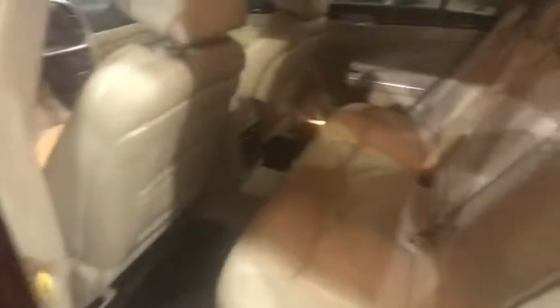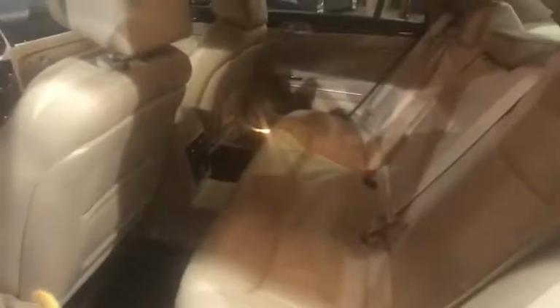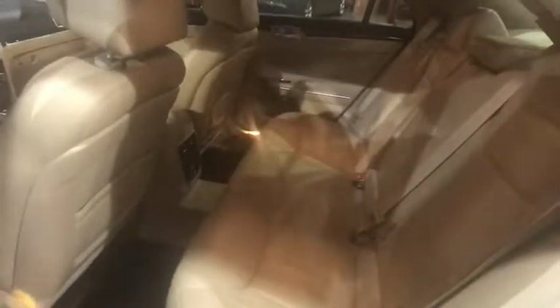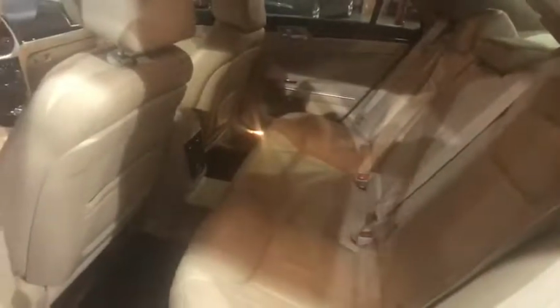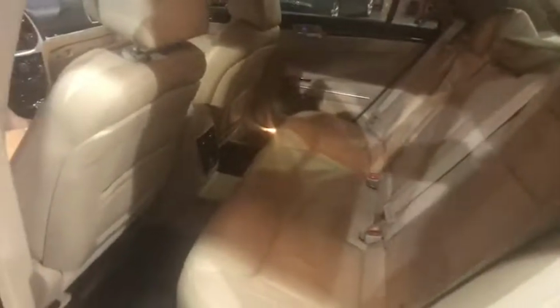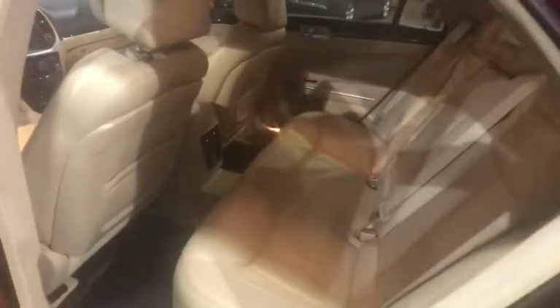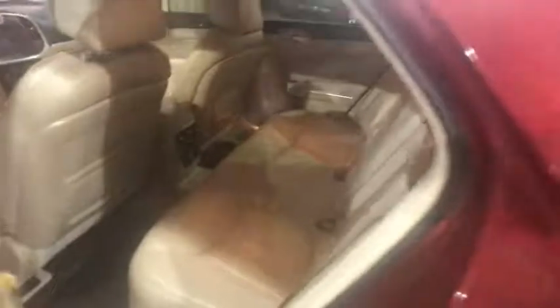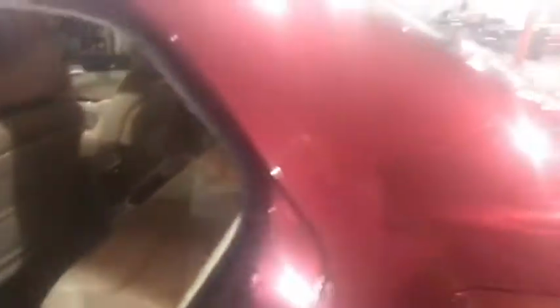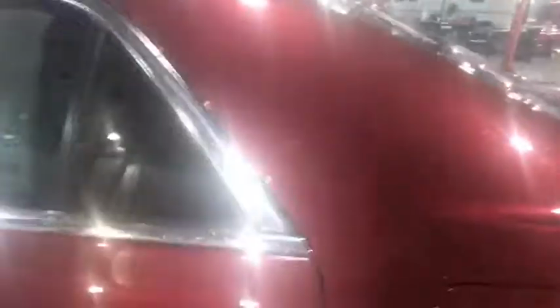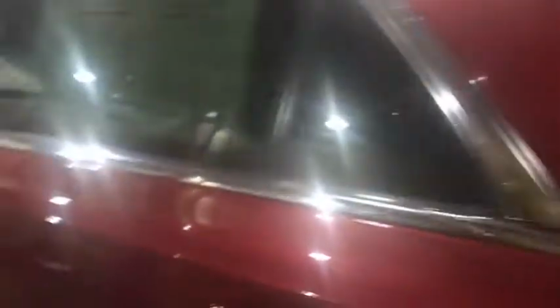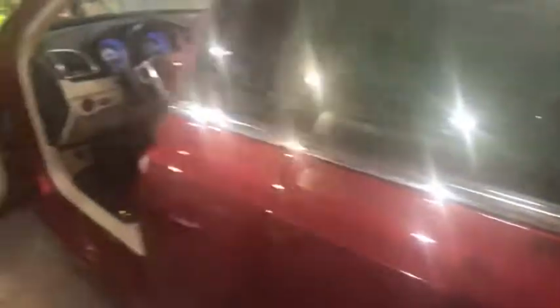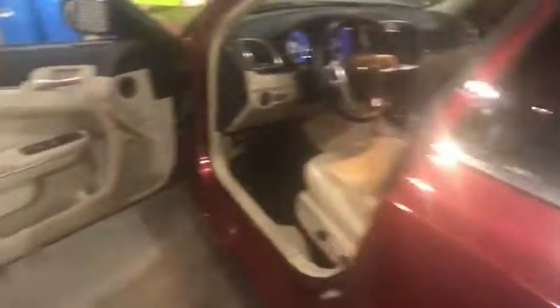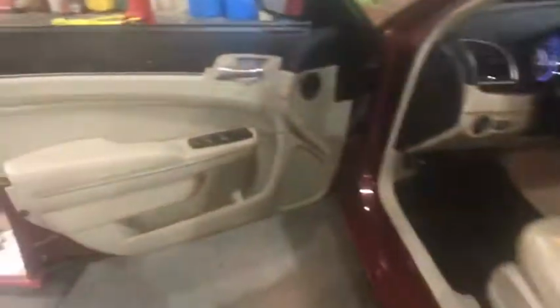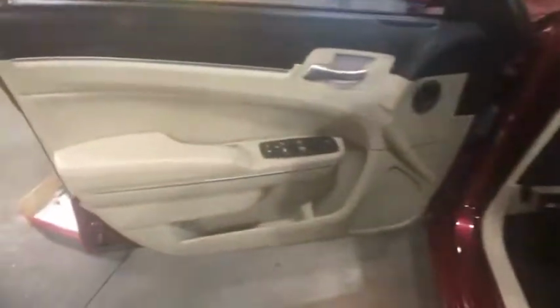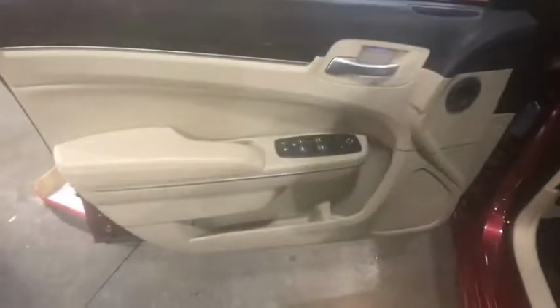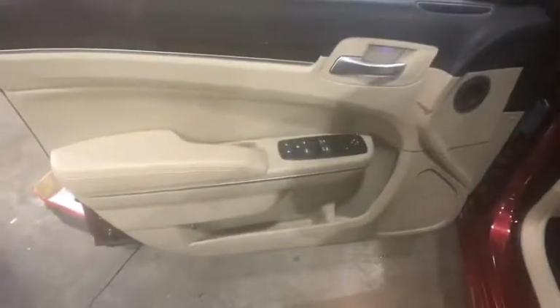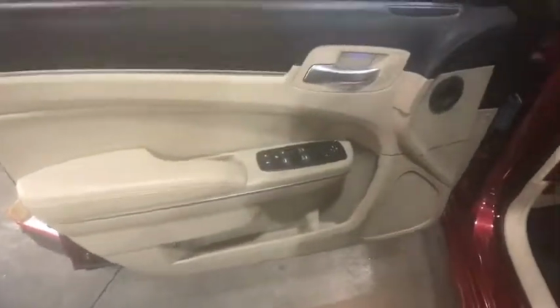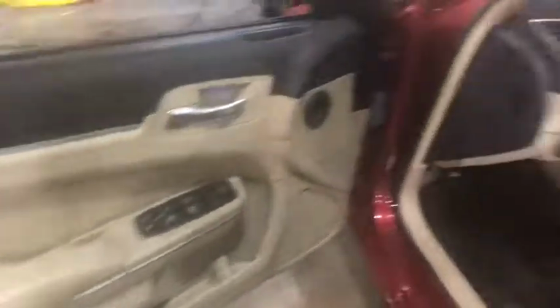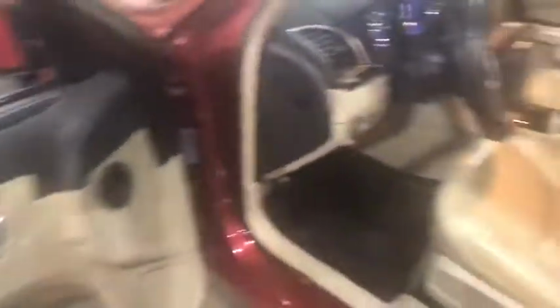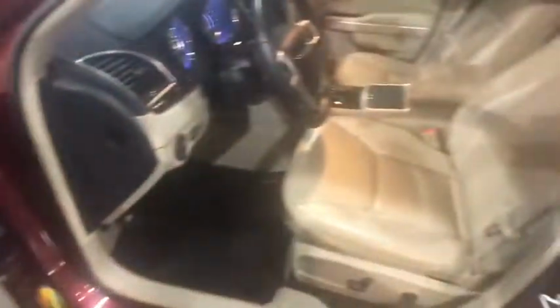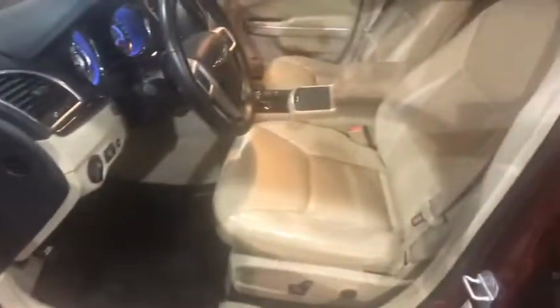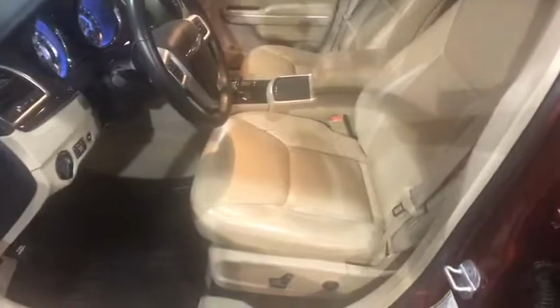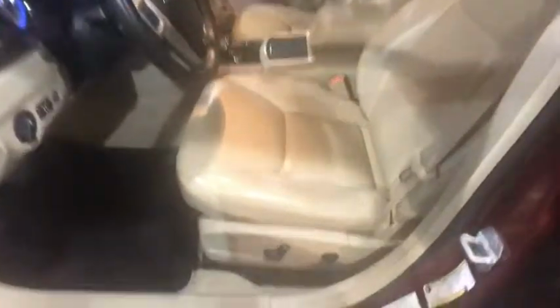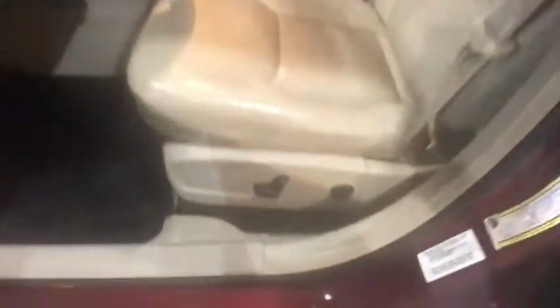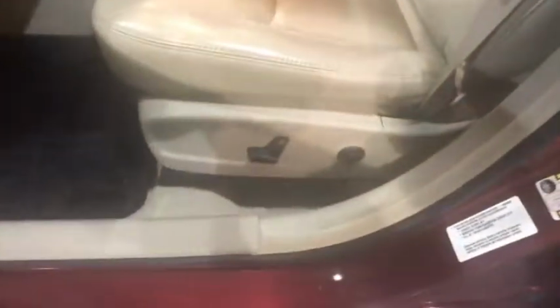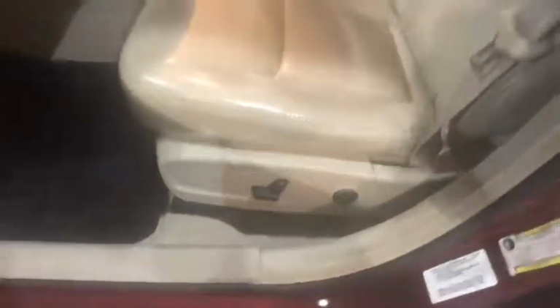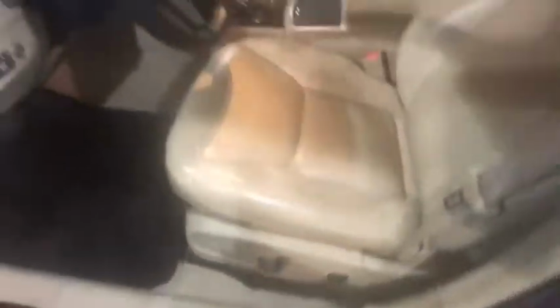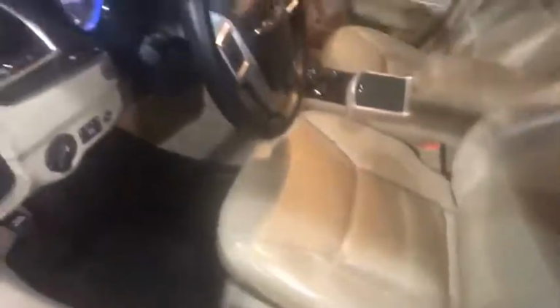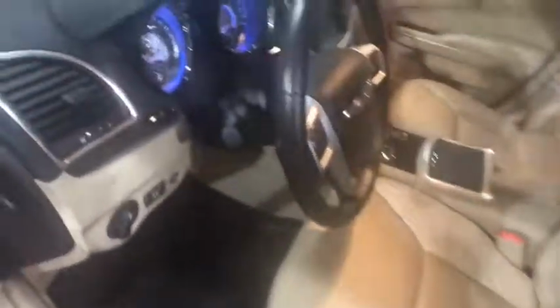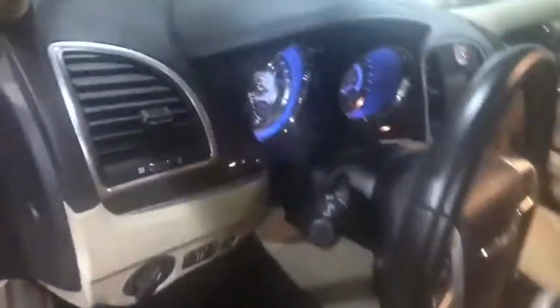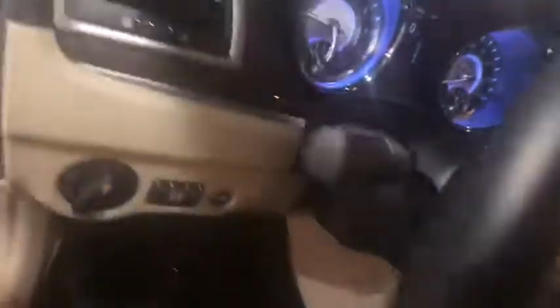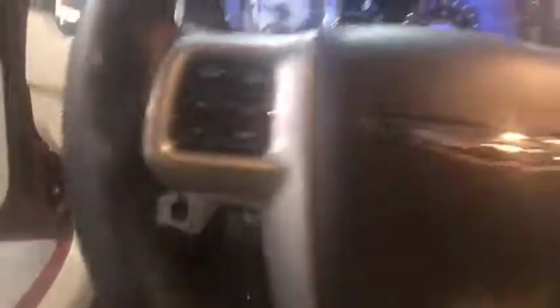Traction control, dual airbags, power steering, four-wheel disc brakes, cruise control, power windows, compass, CD player, rear window defroster, electronic stability control.